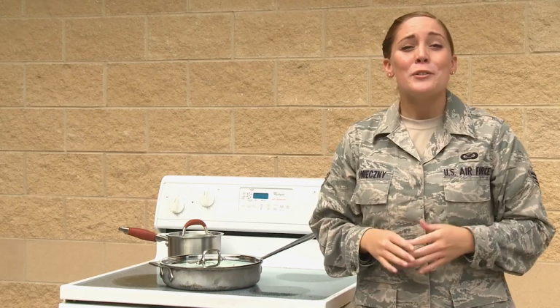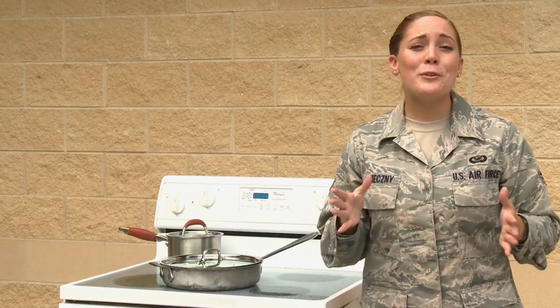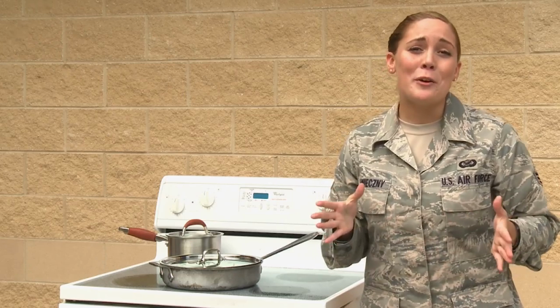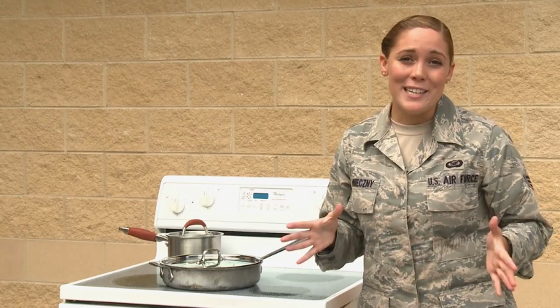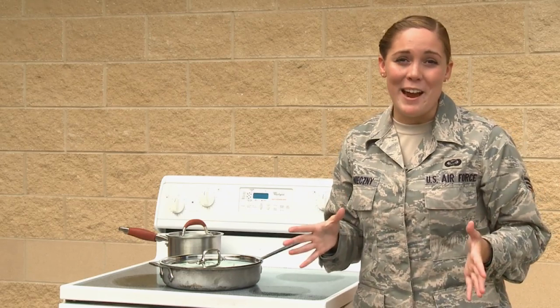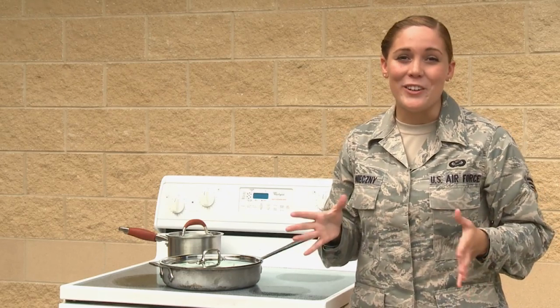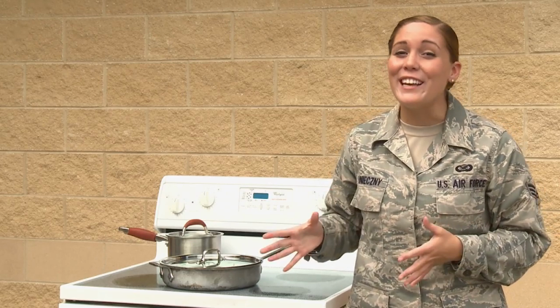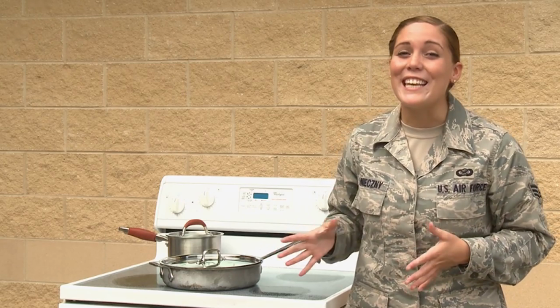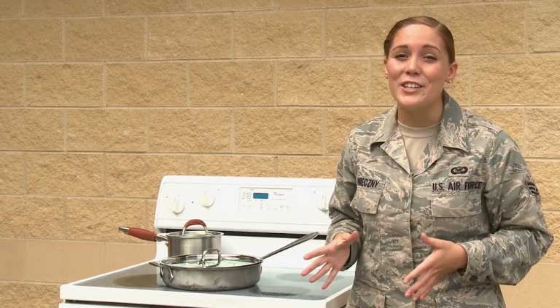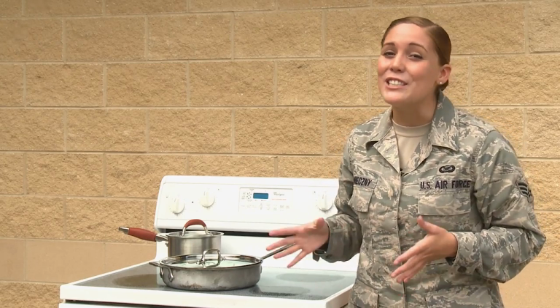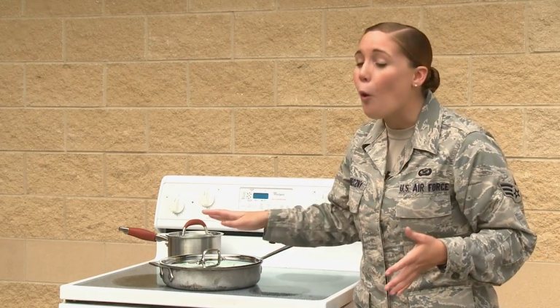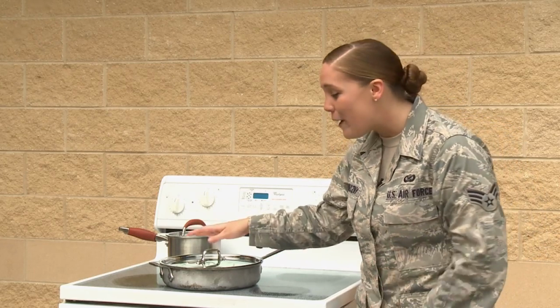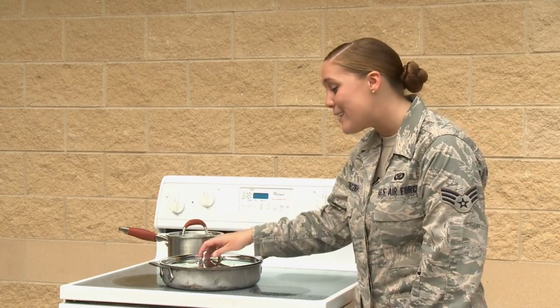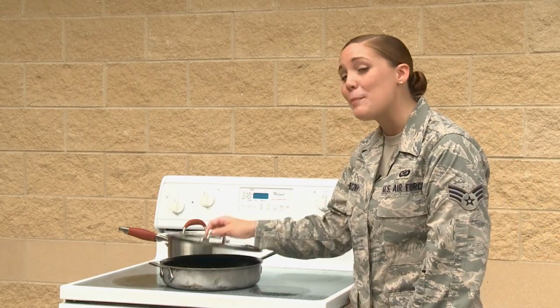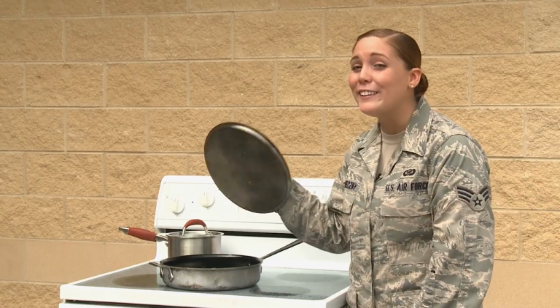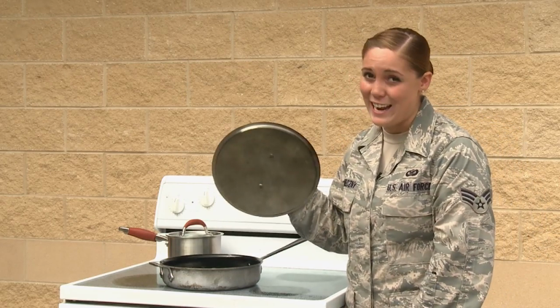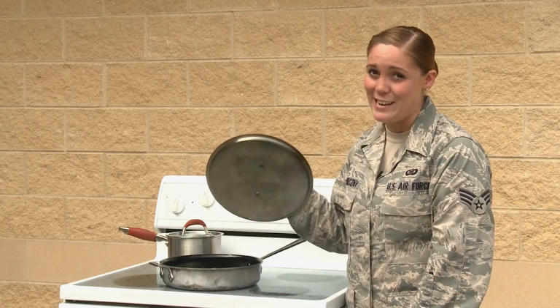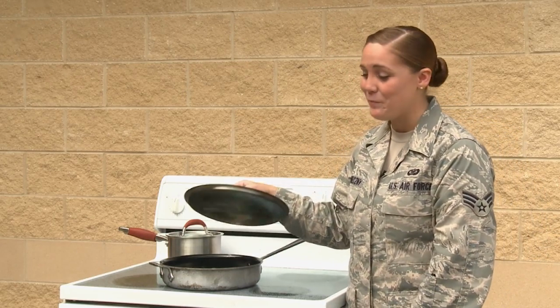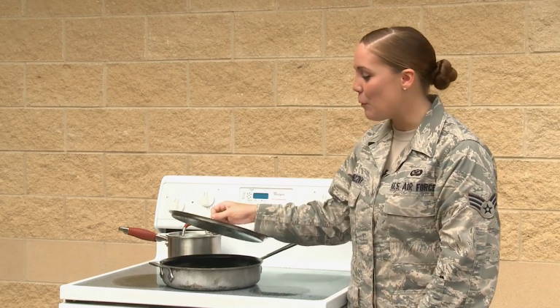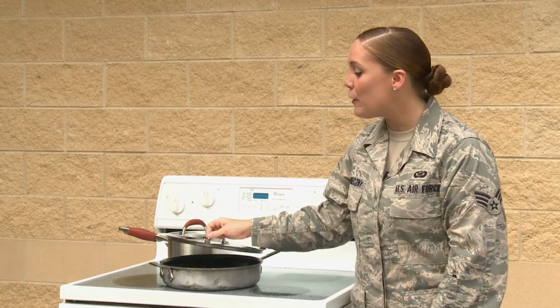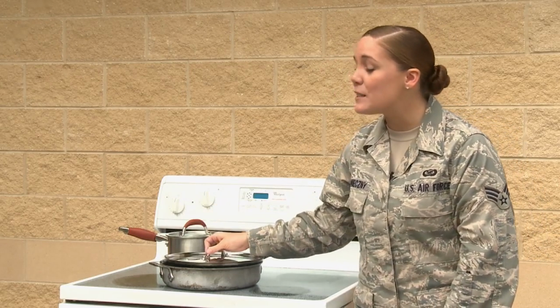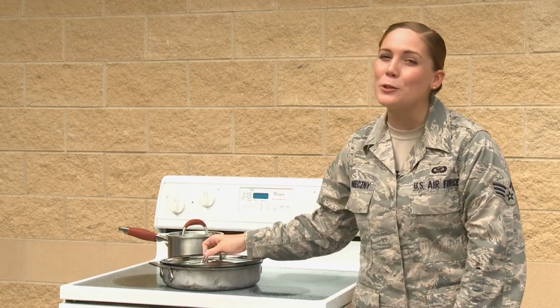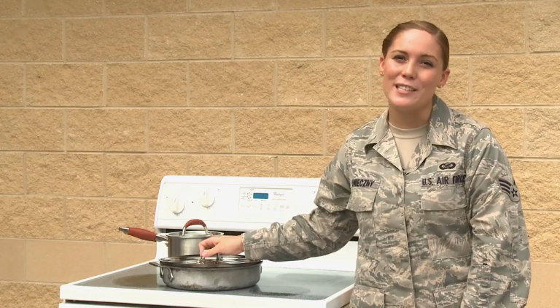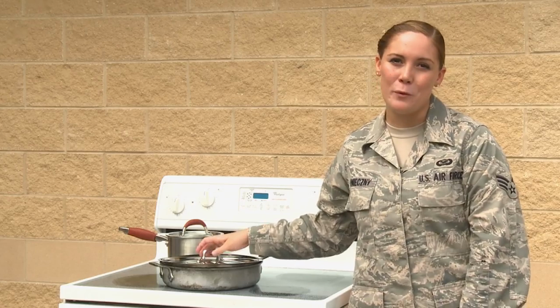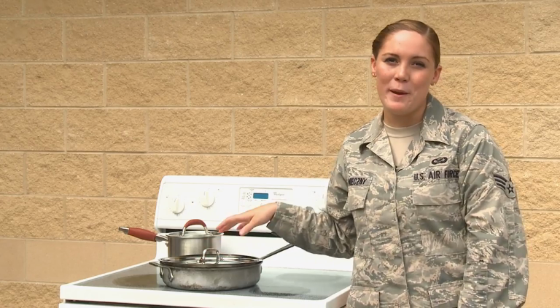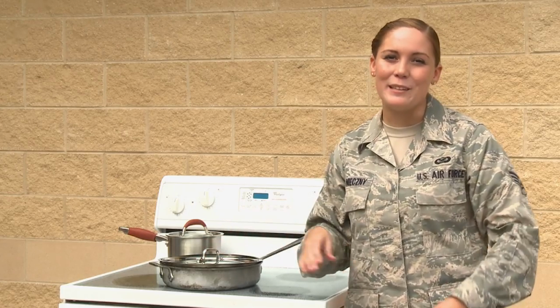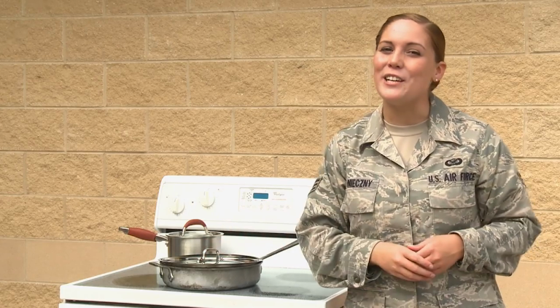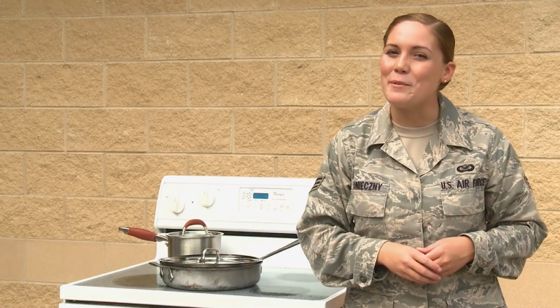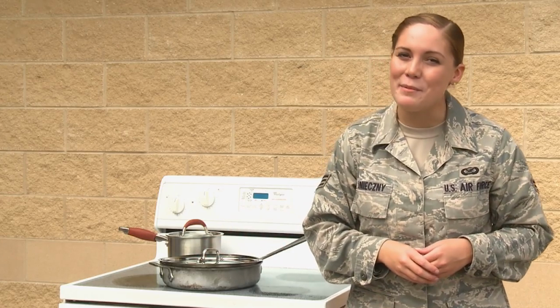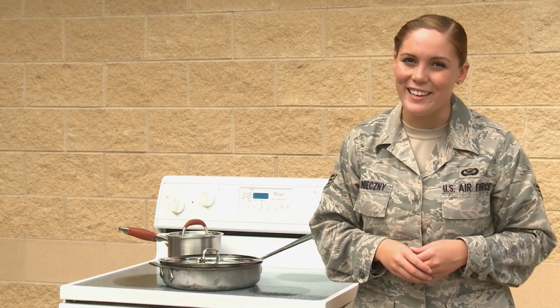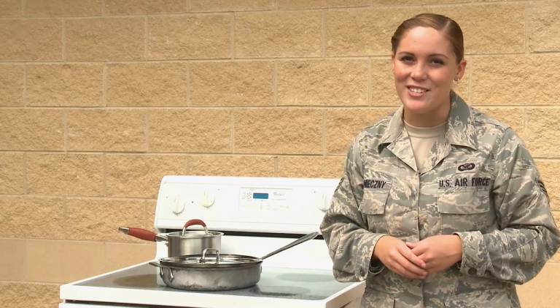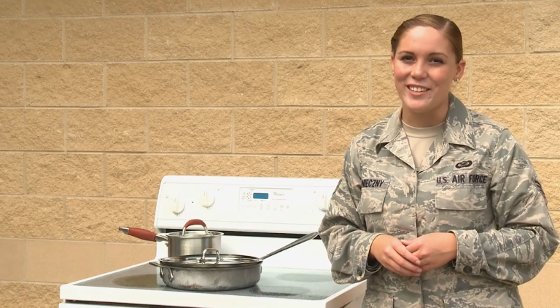It looks like your best bet when cooking in the kitchen is to always keep a lid handy. Reporting from Seymour Johnson Air Force Base, I'm Senior Airman Samantha Konechny.